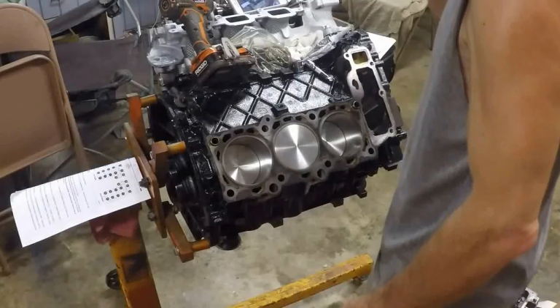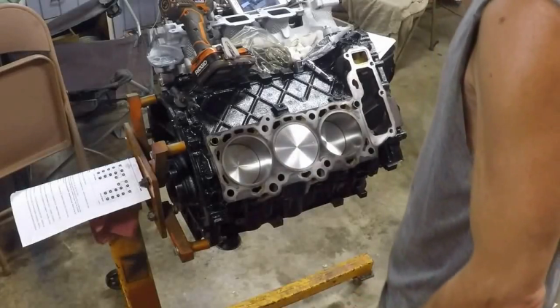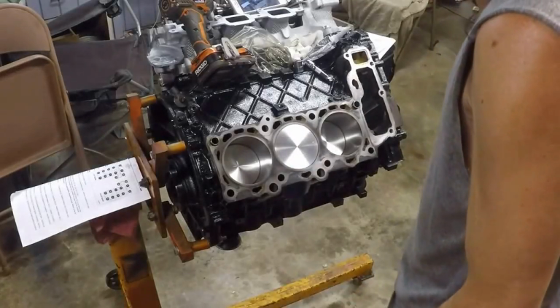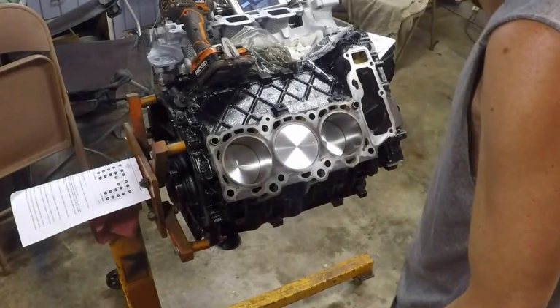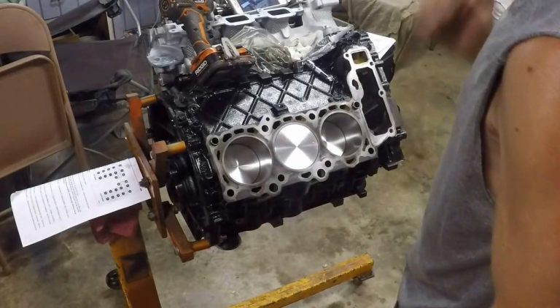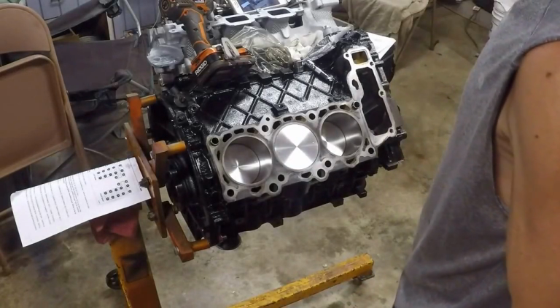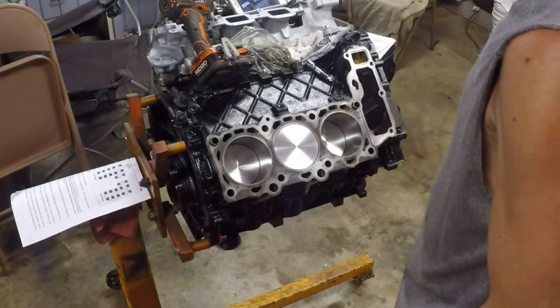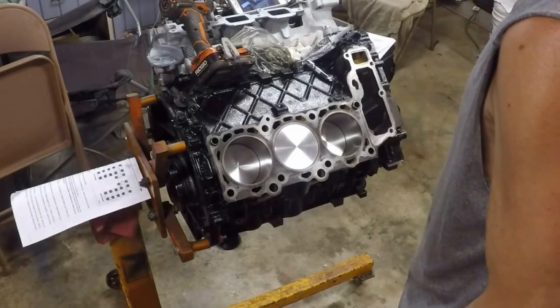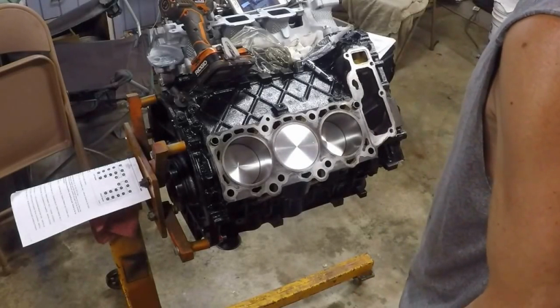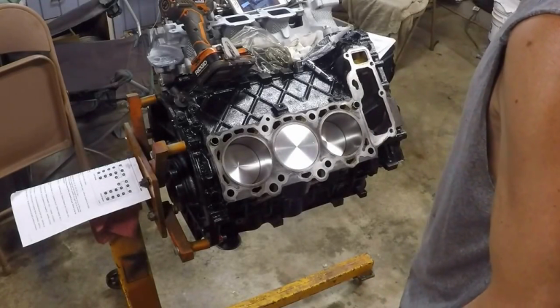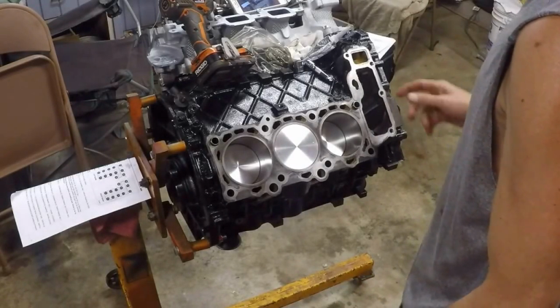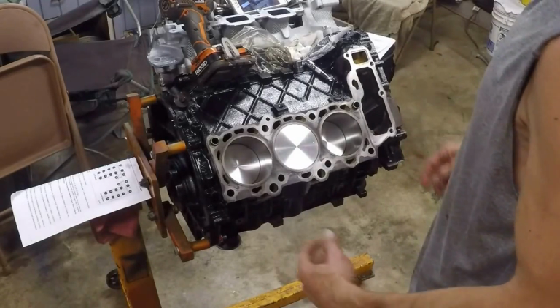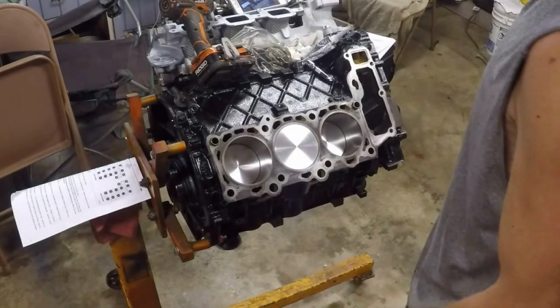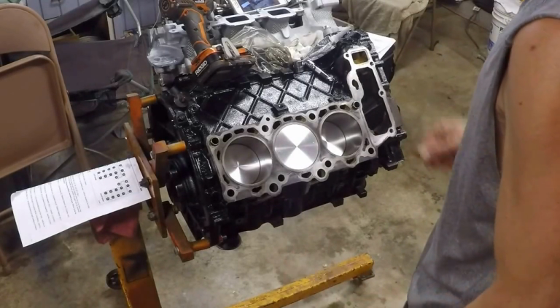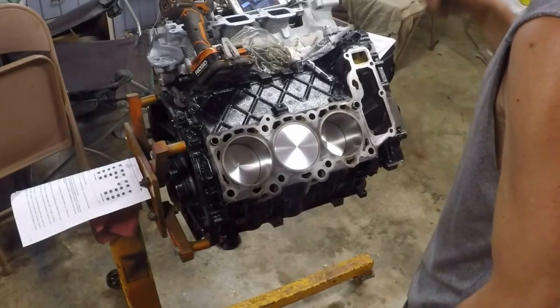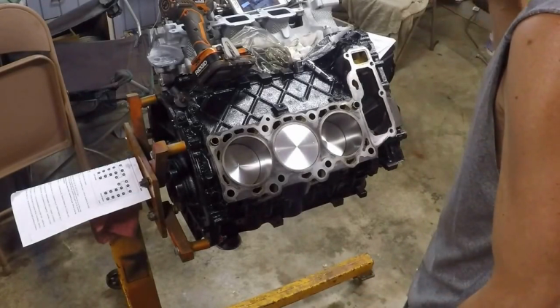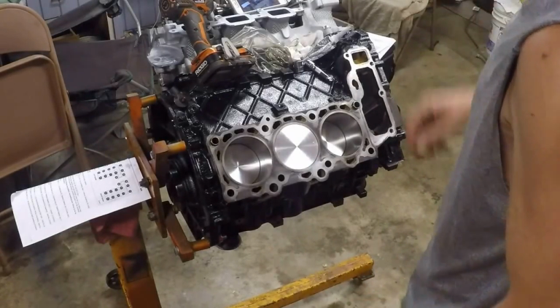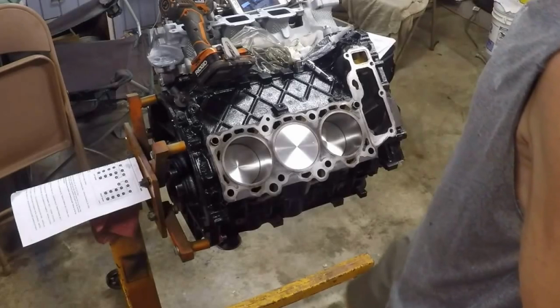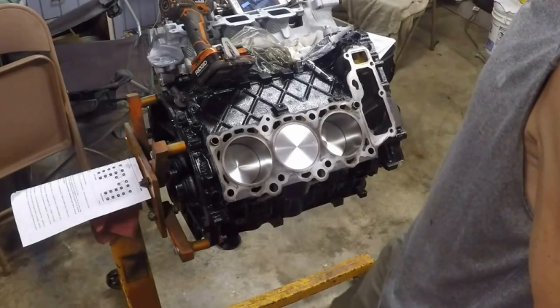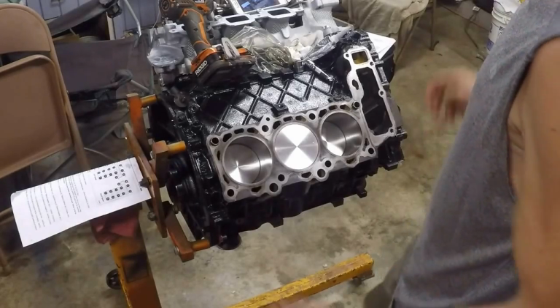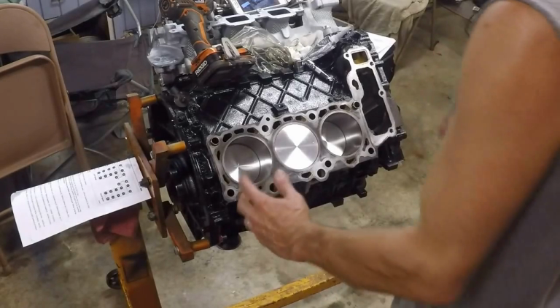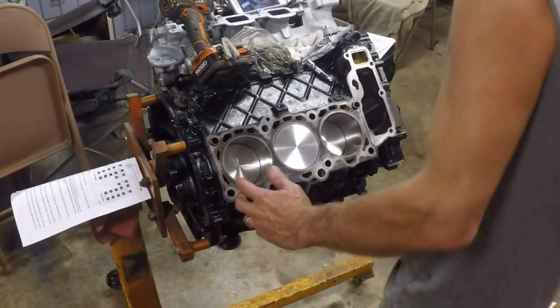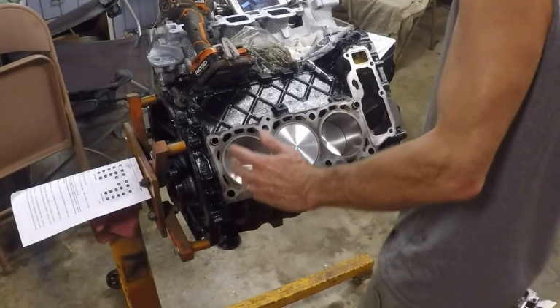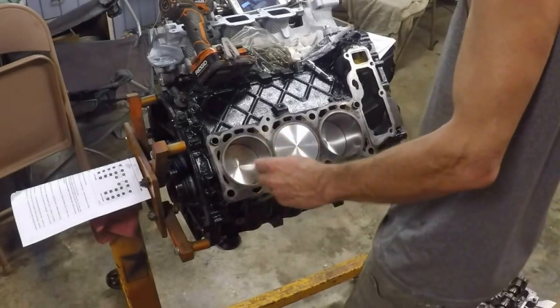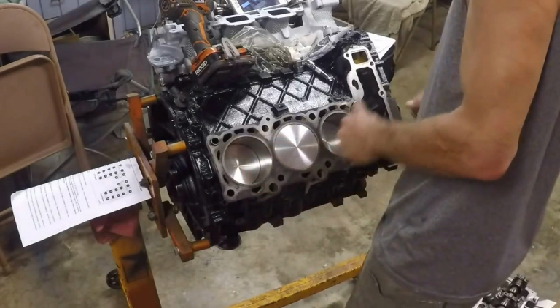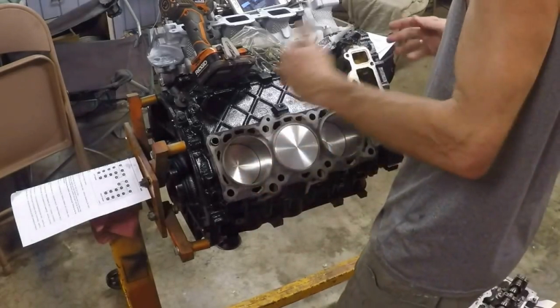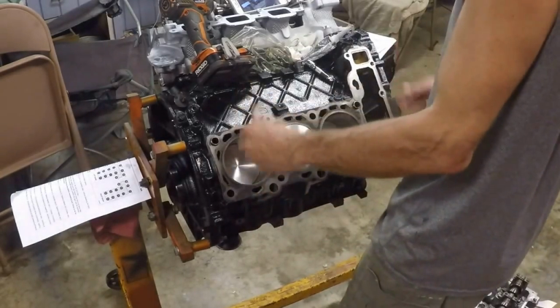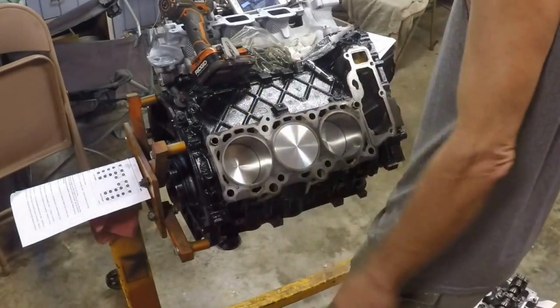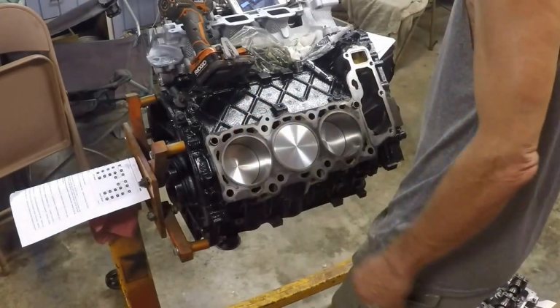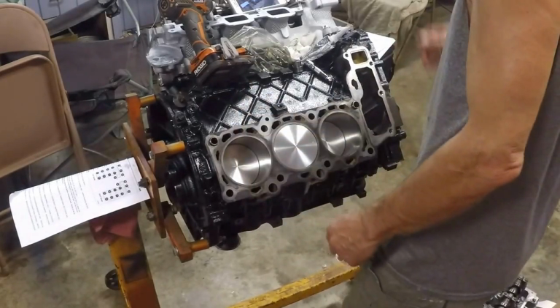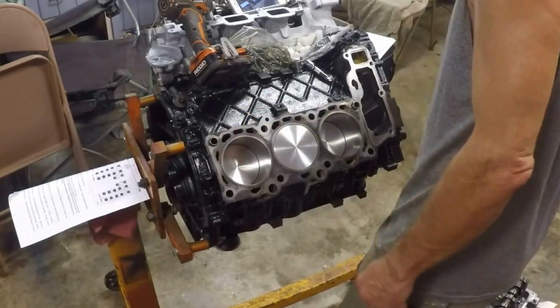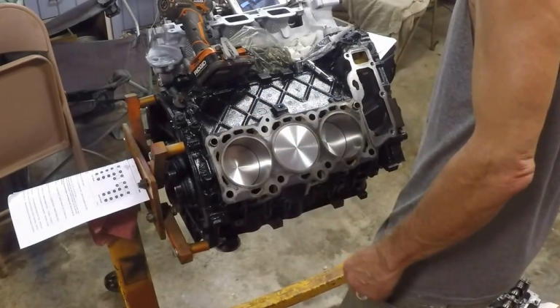We're going to begin installation of the heads. In the prior video I said the heads were ready and we went and picked them up. Basically it's a short block, now we're going with the long block, putting on the heads.